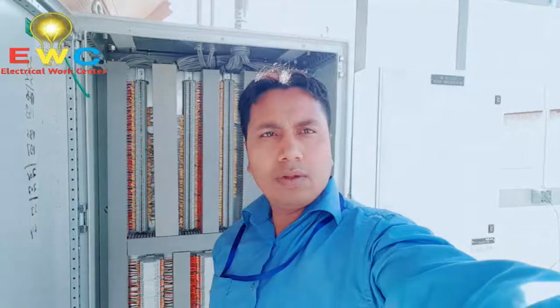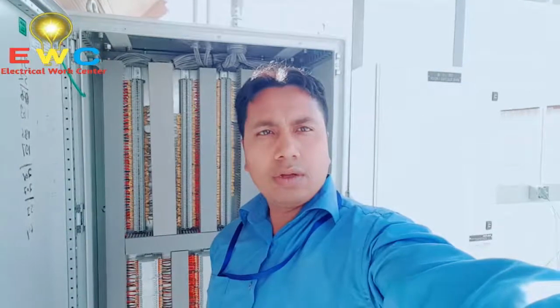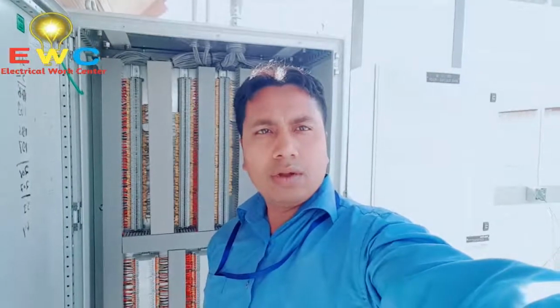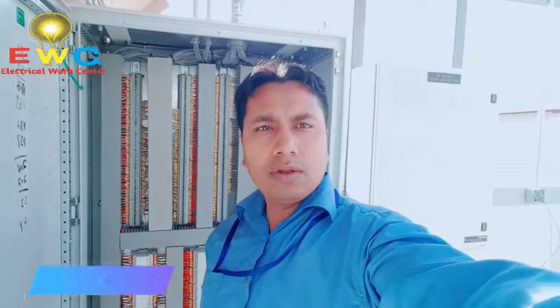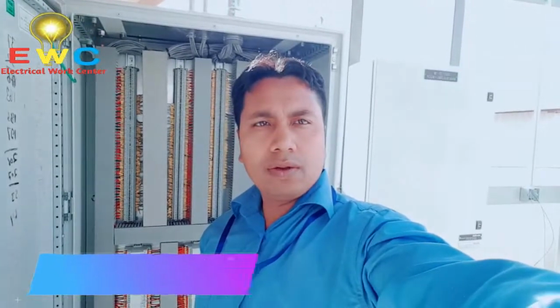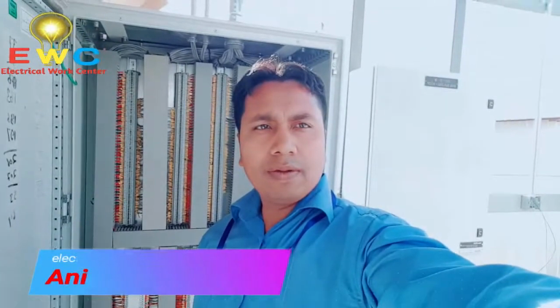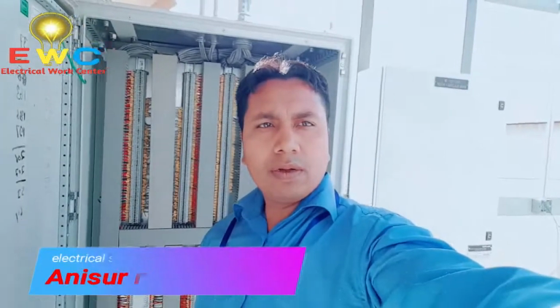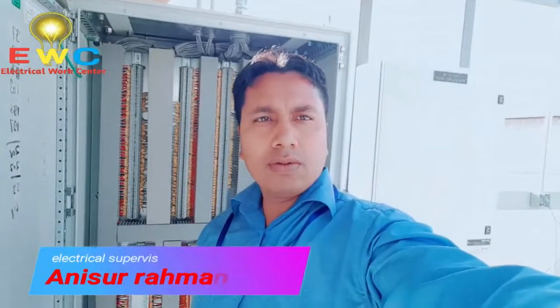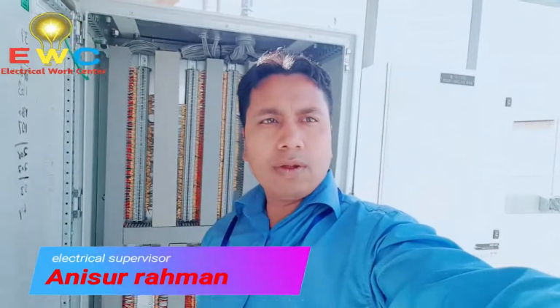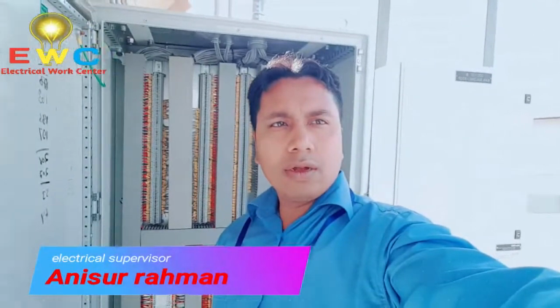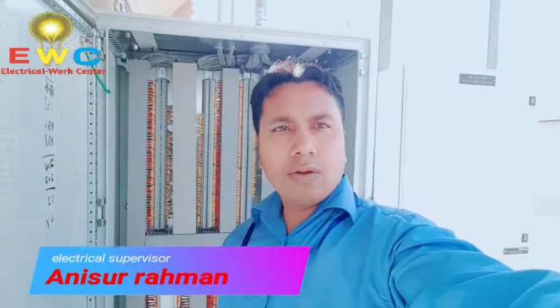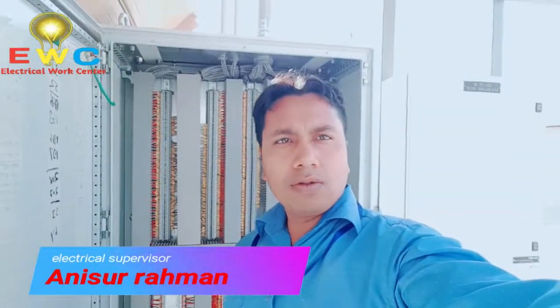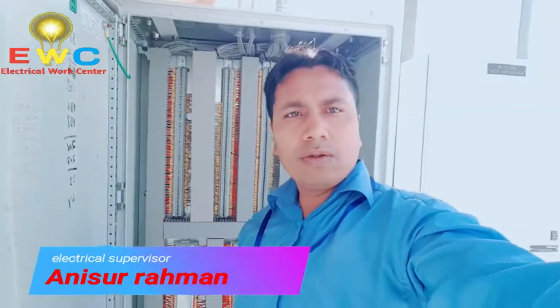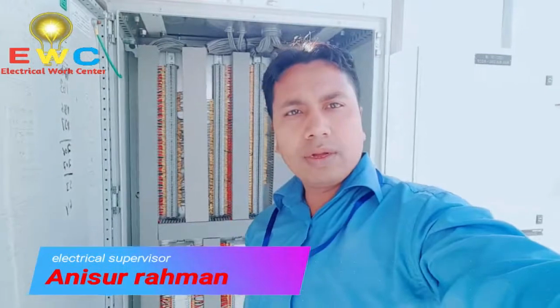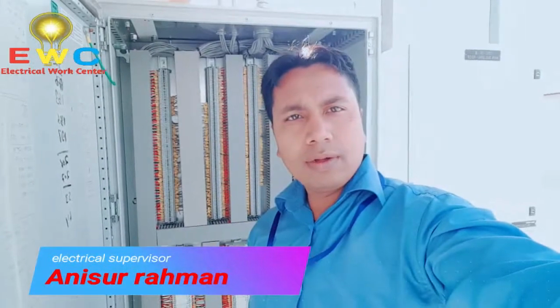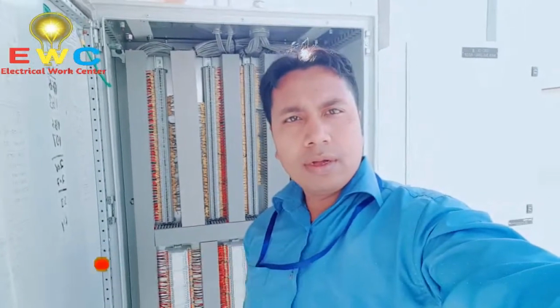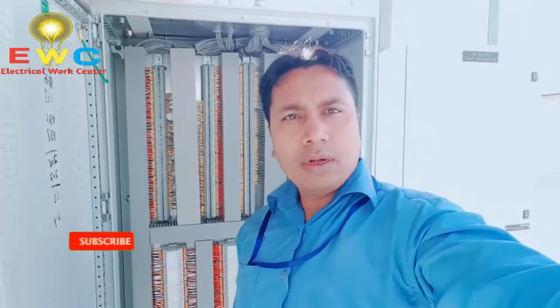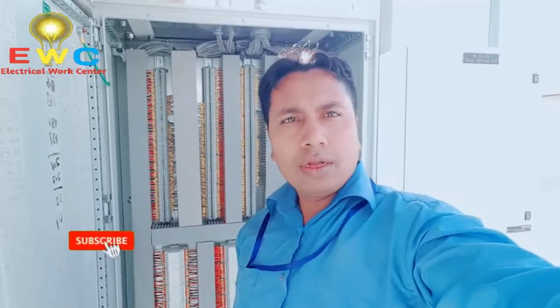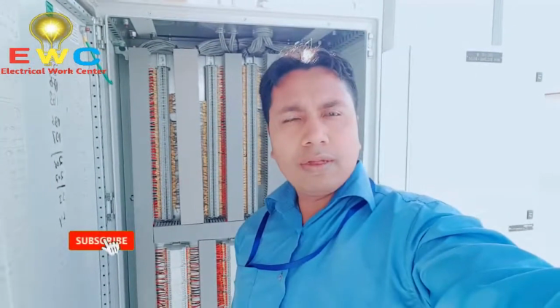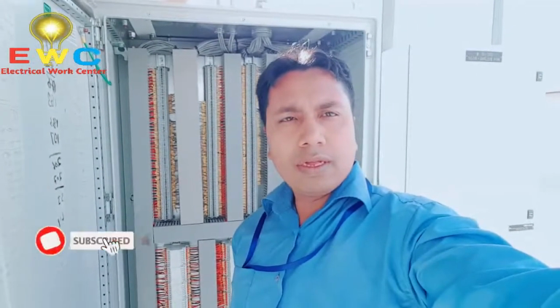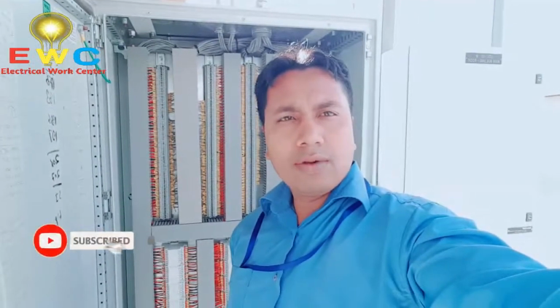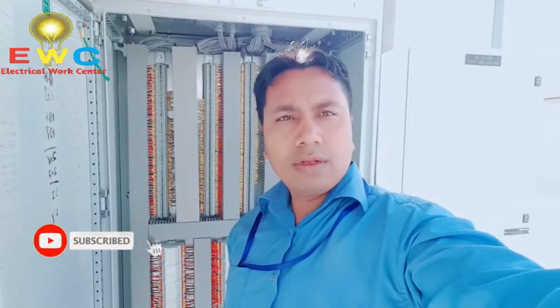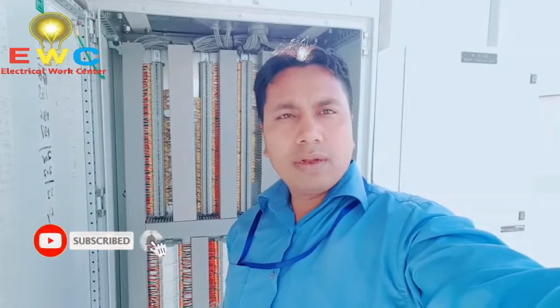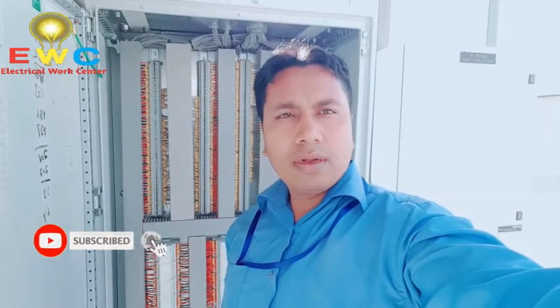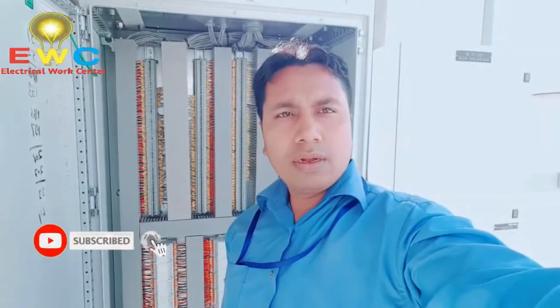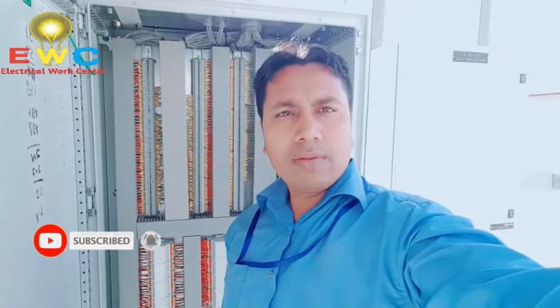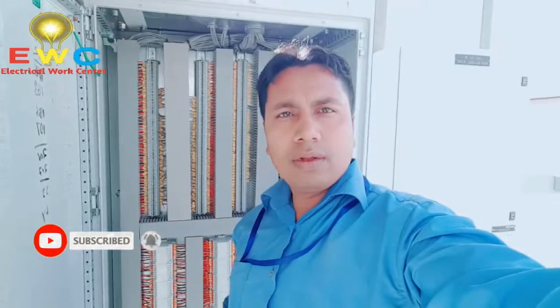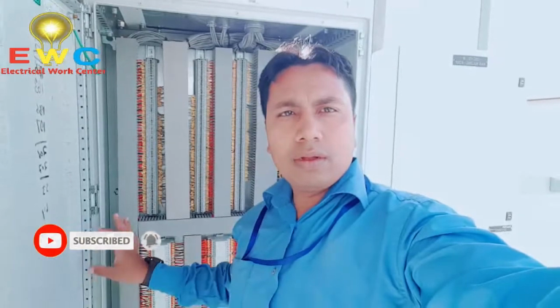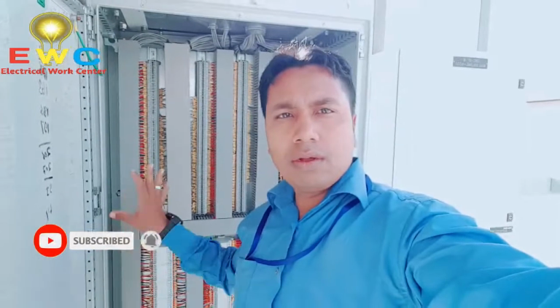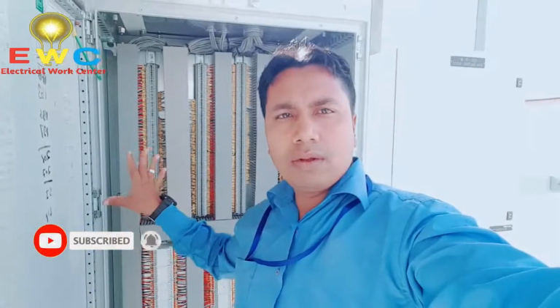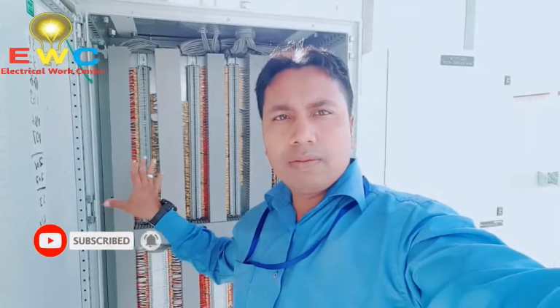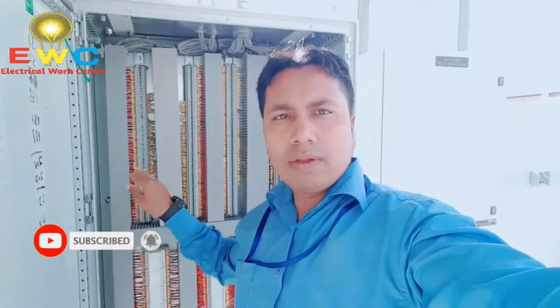Hello everyone, welcome to our Electrical Work Center YouTube channel. We are going to review the DDC panel. Let's start the video.